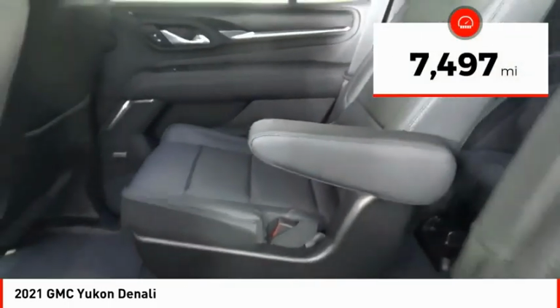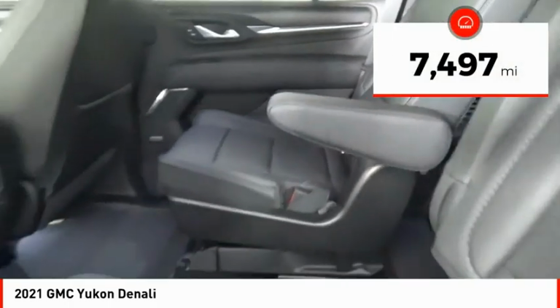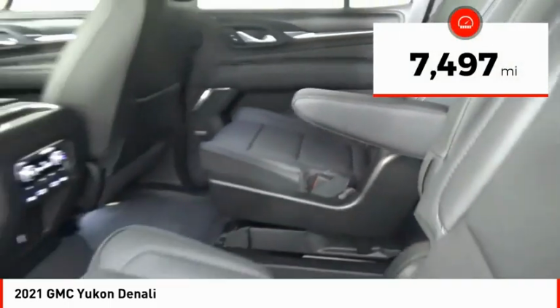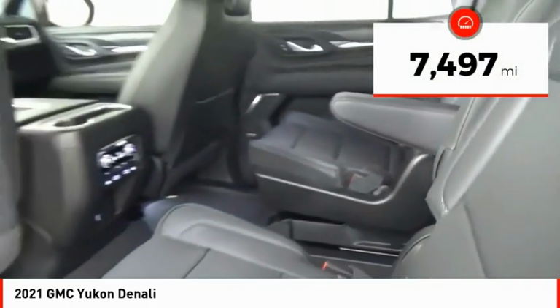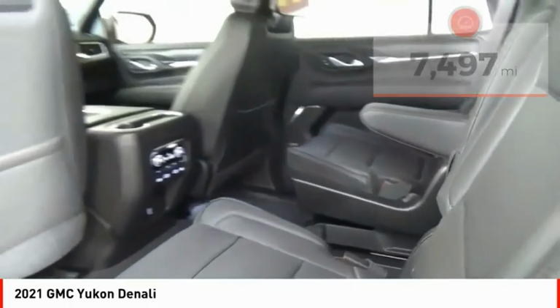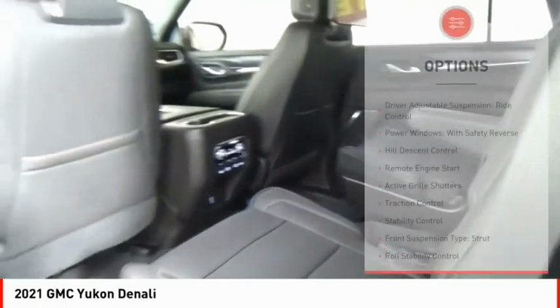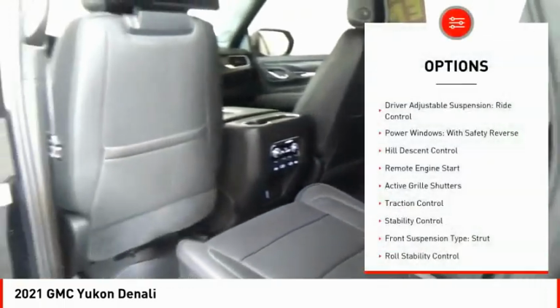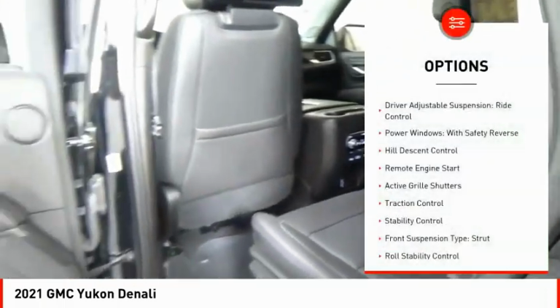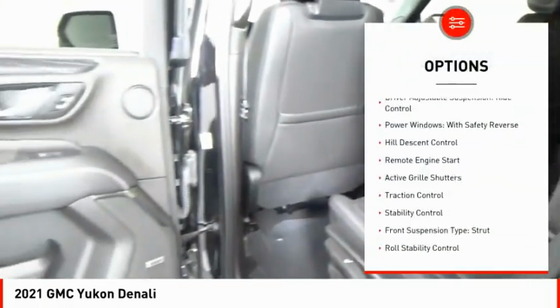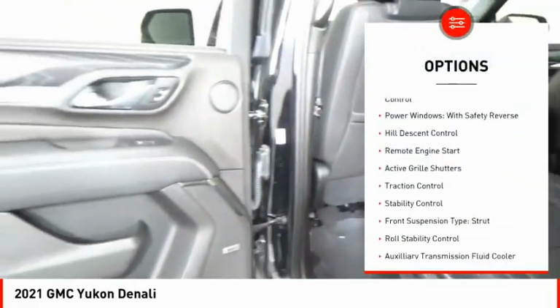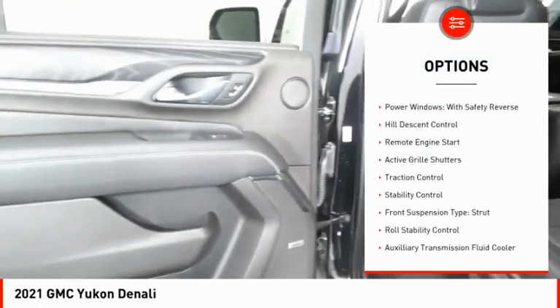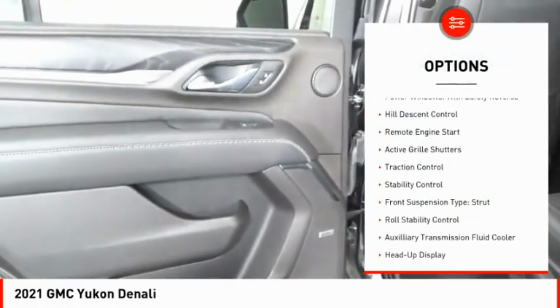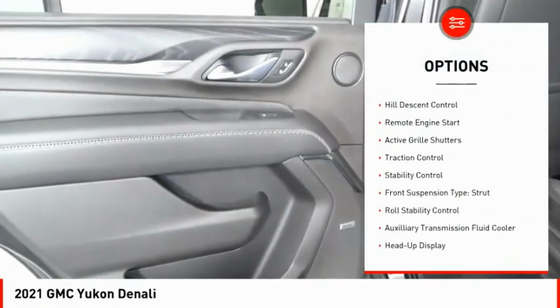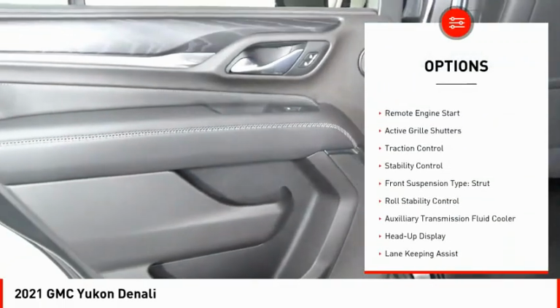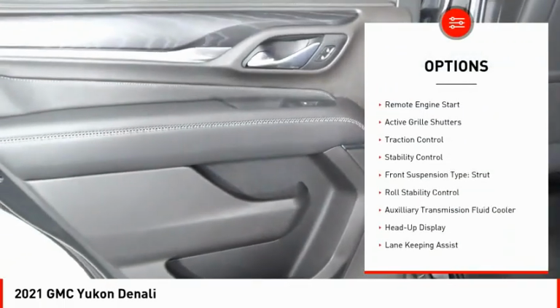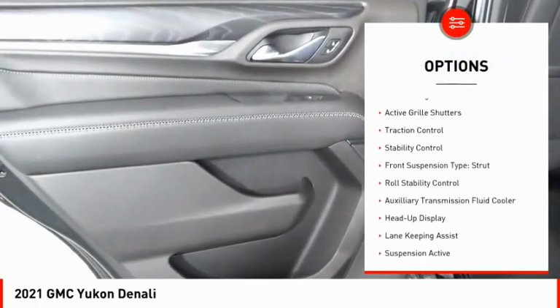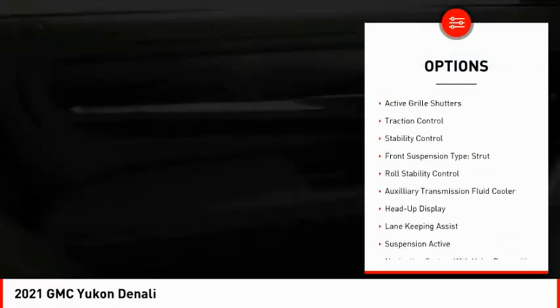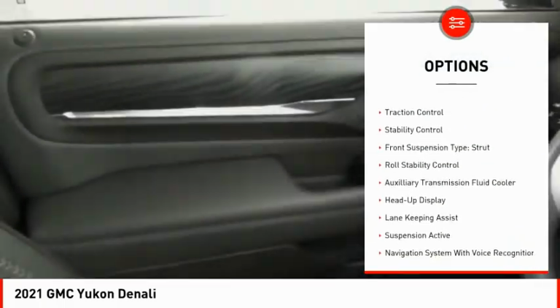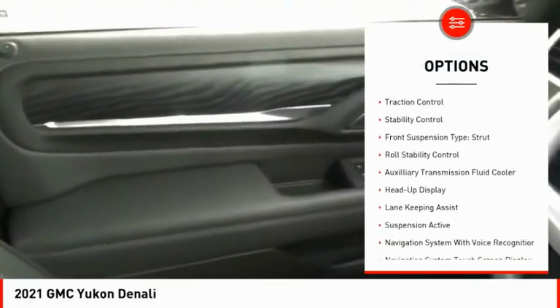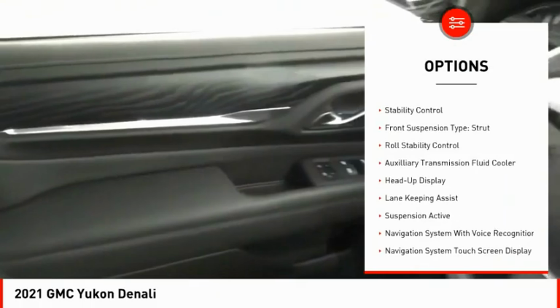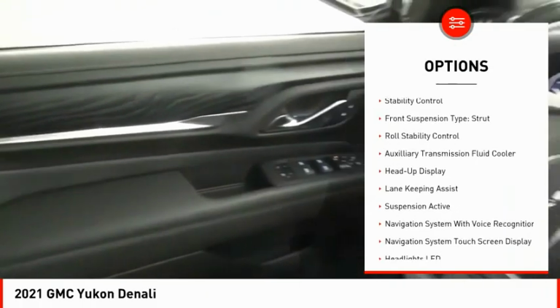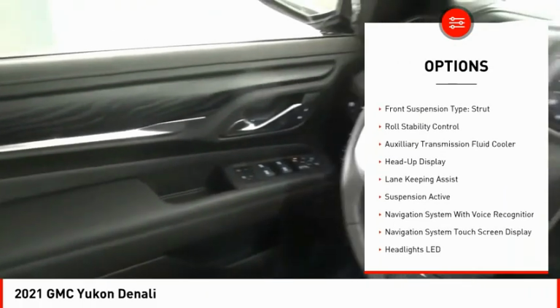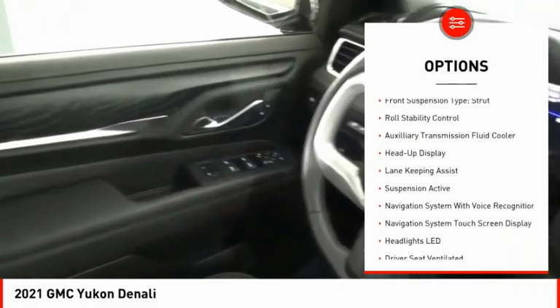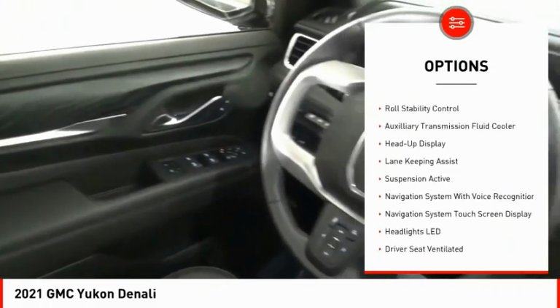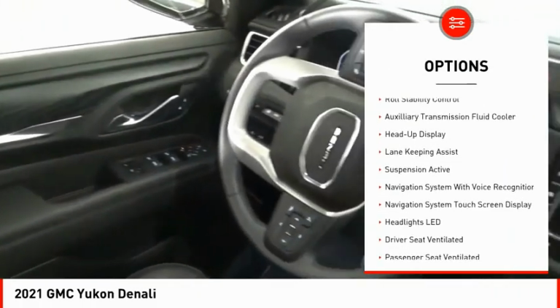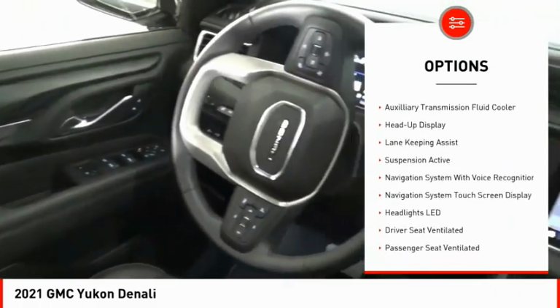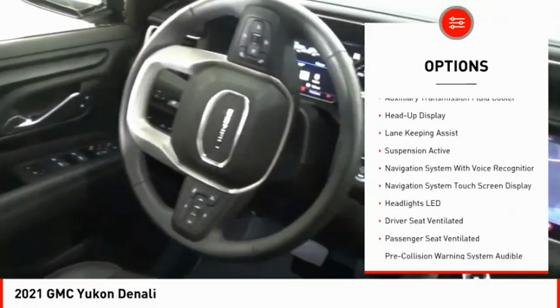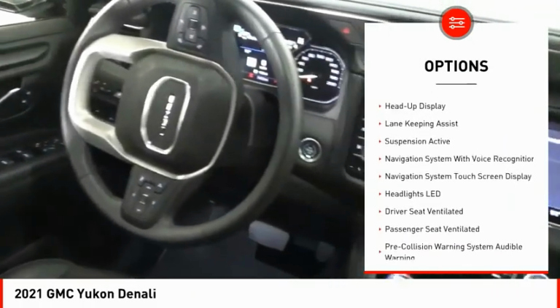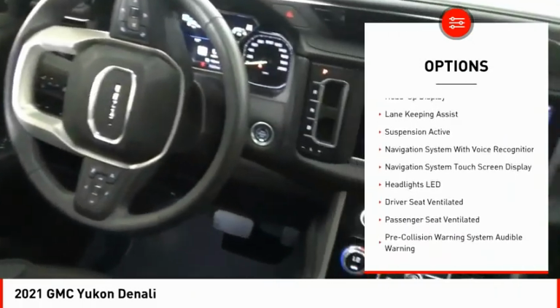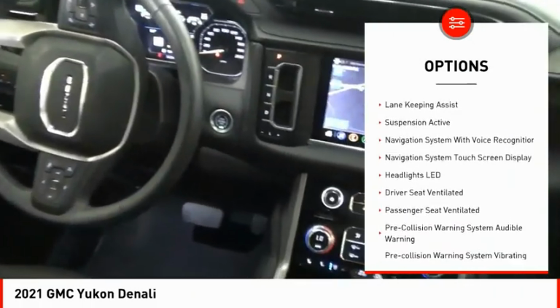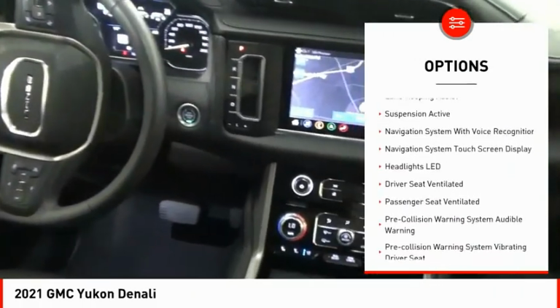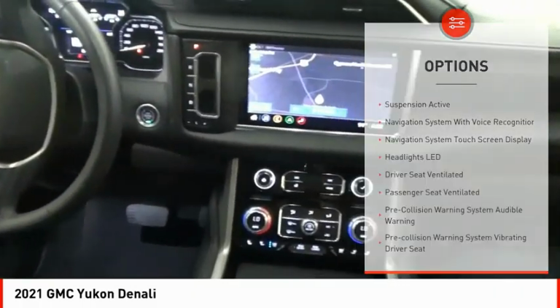Here are some of this vehicle's great options: driver adjustable suspension, ride control, power windows with safety reverse, hill descent control, remote engine start, and active grille shutters.